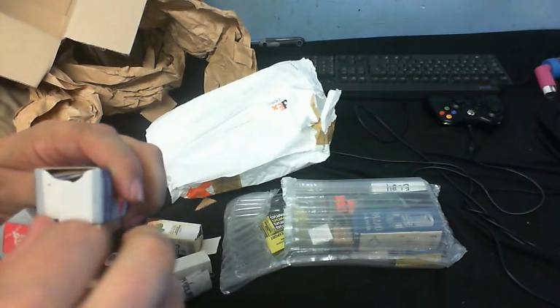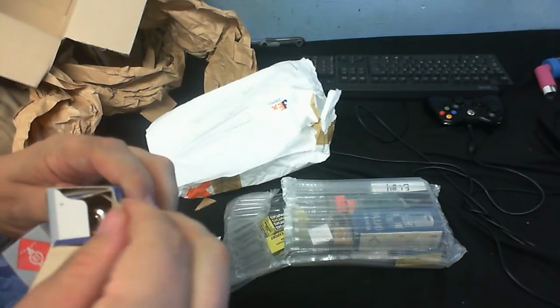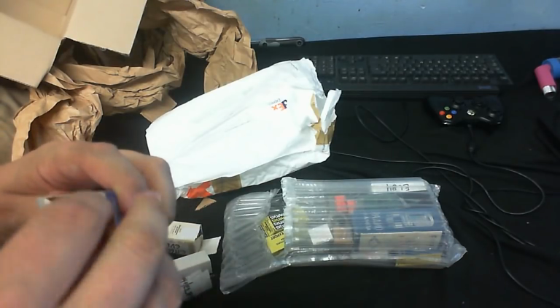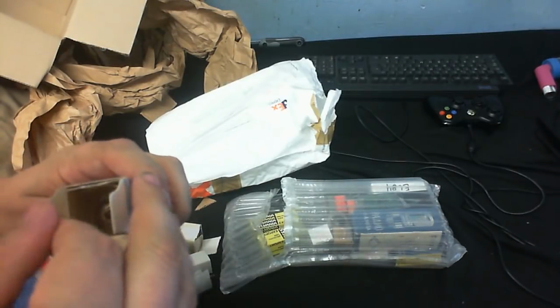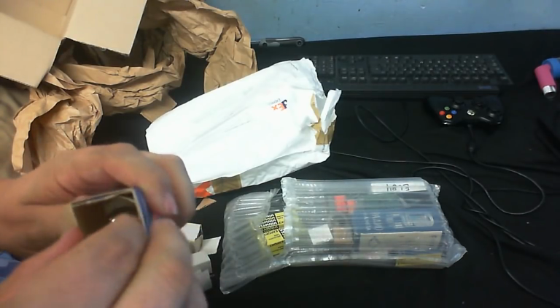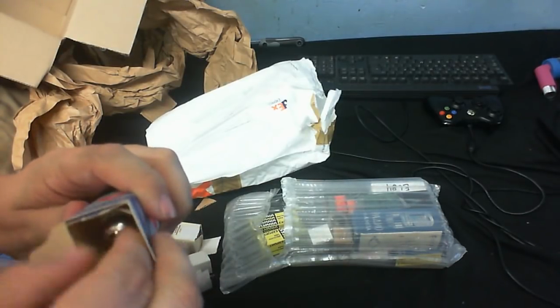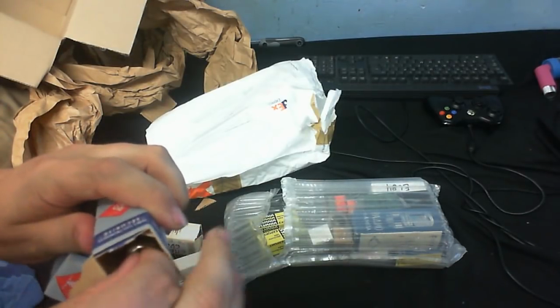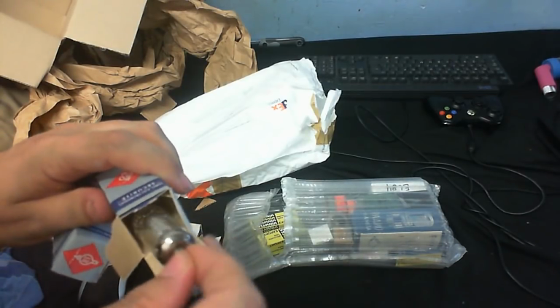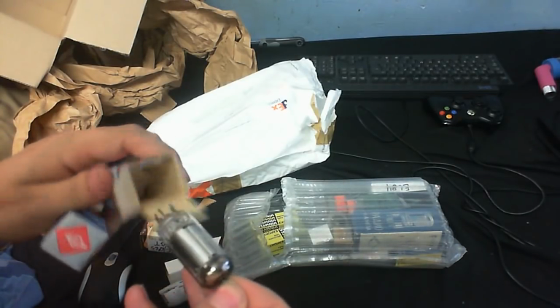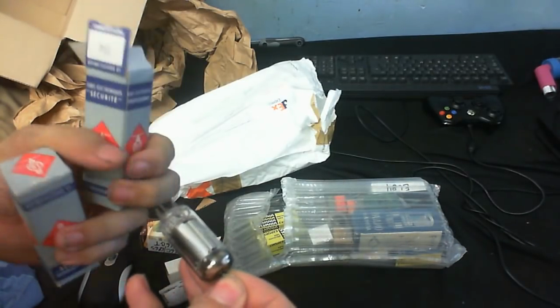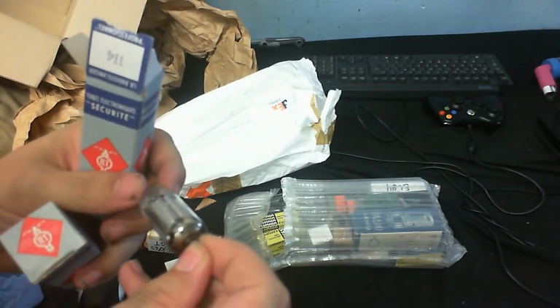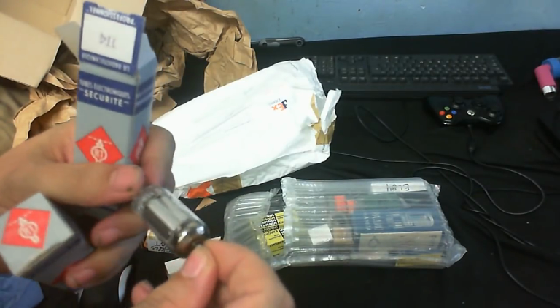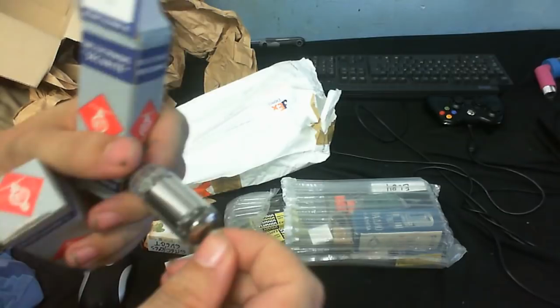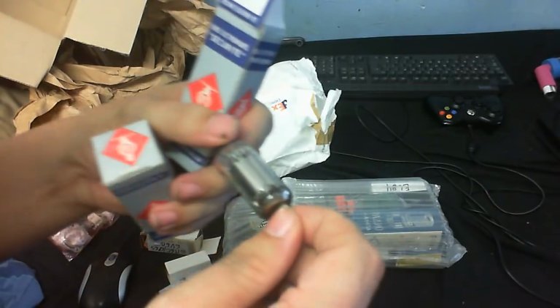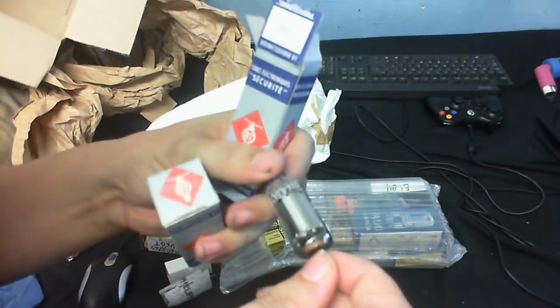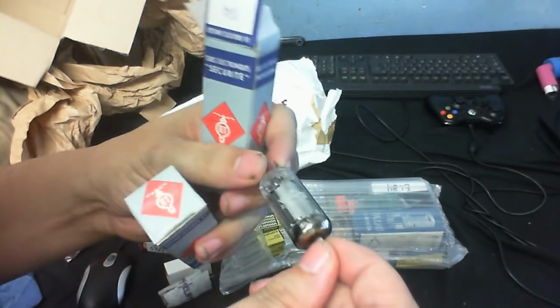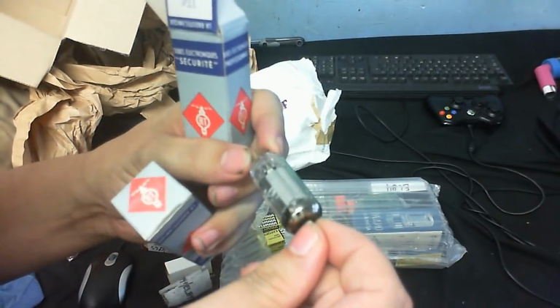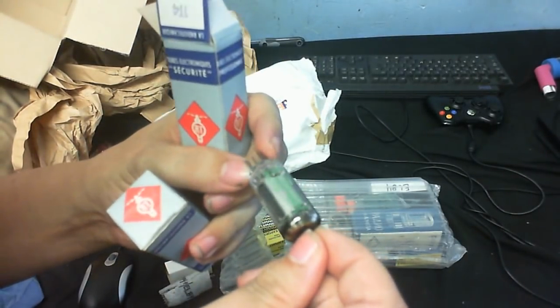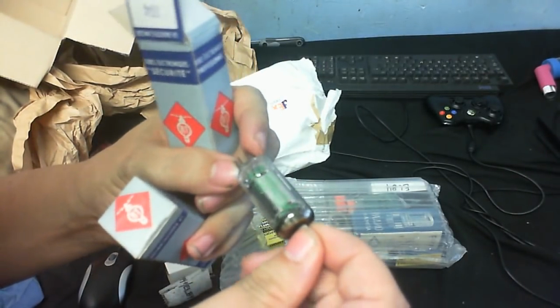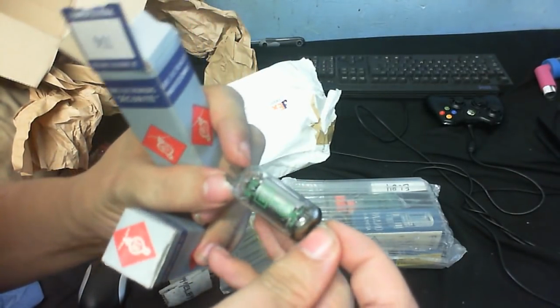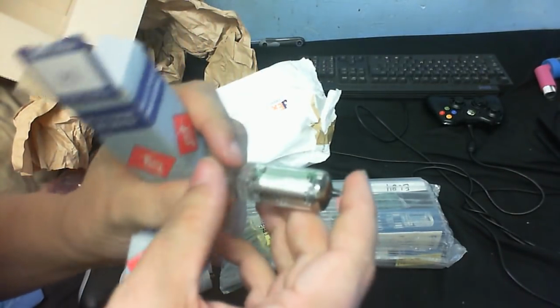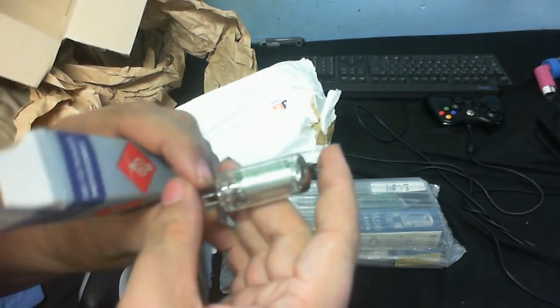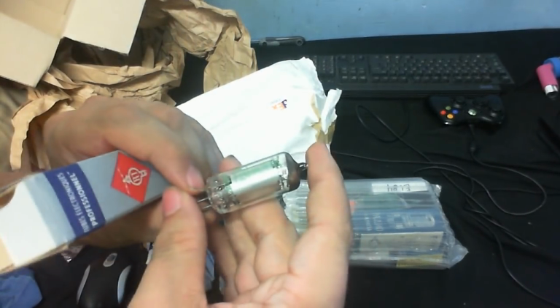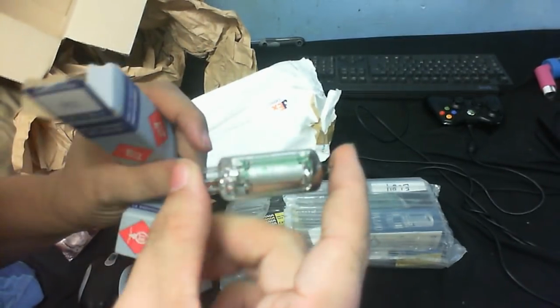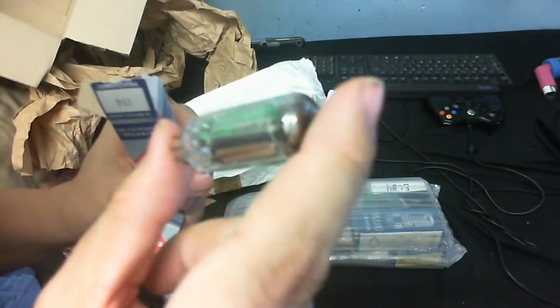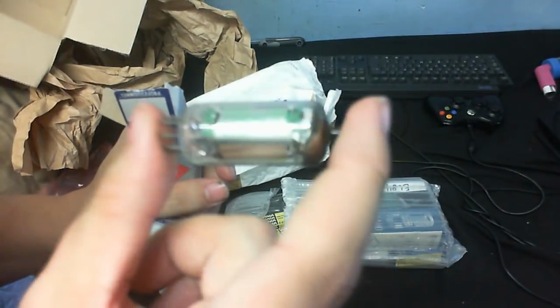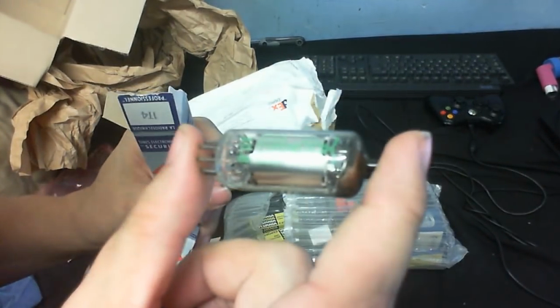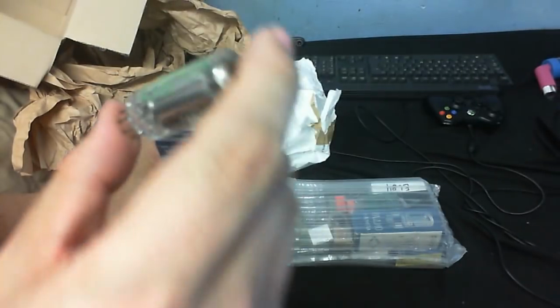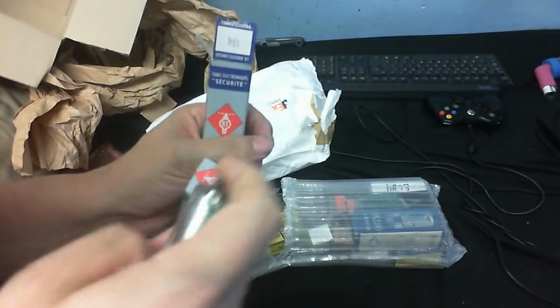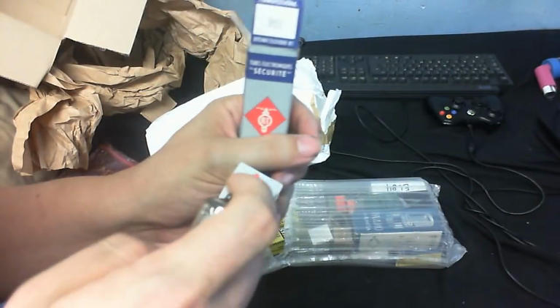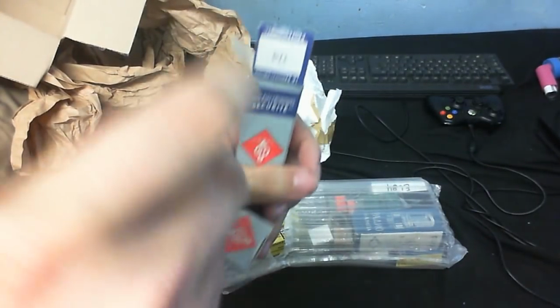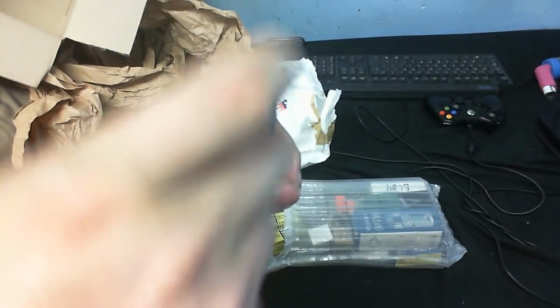1T4 — a radio tube, especially for RF circuits. There's another one in this box here.